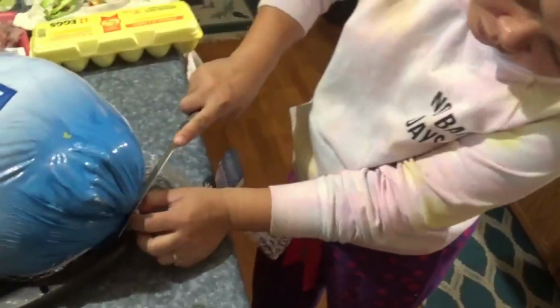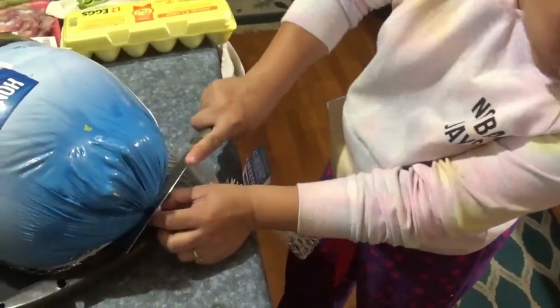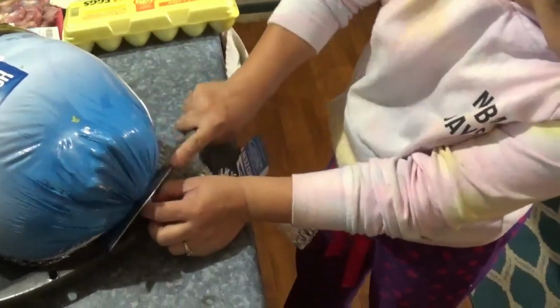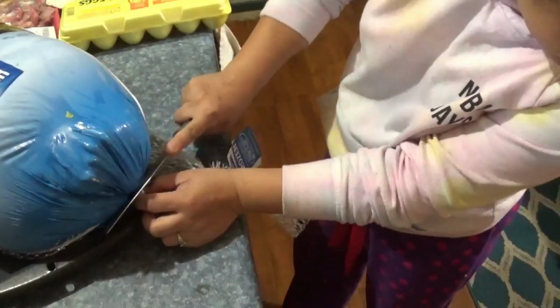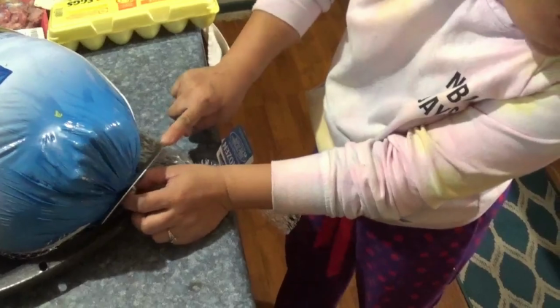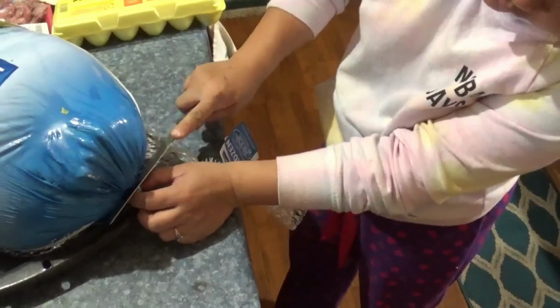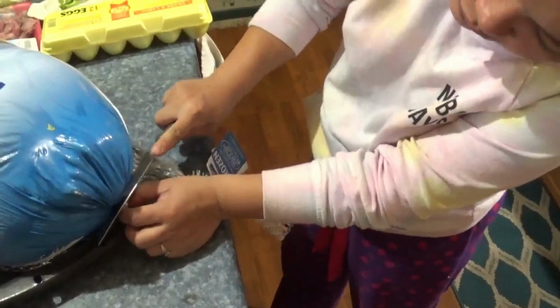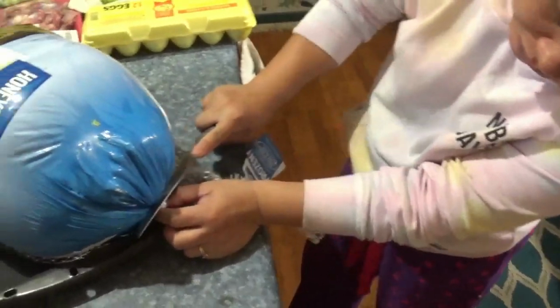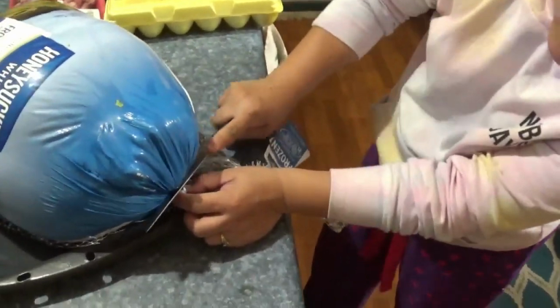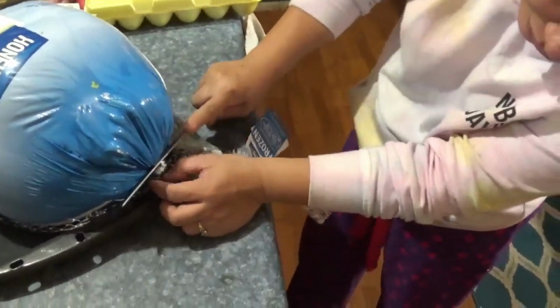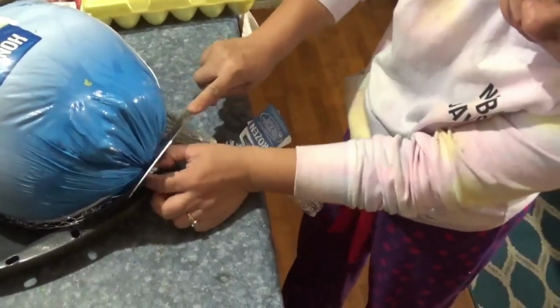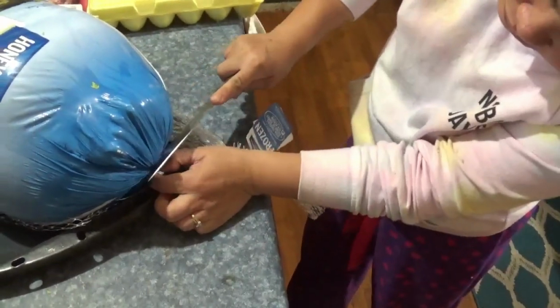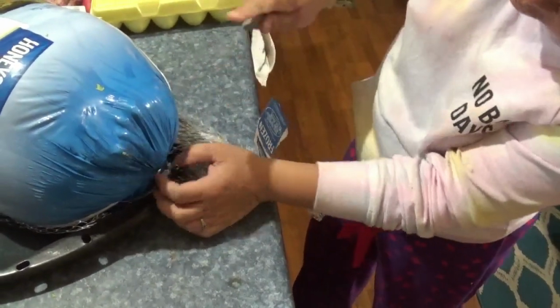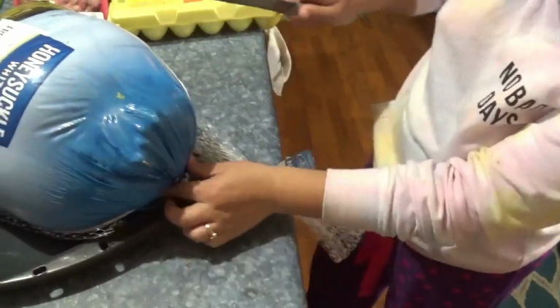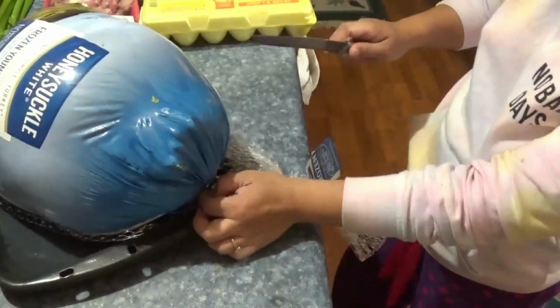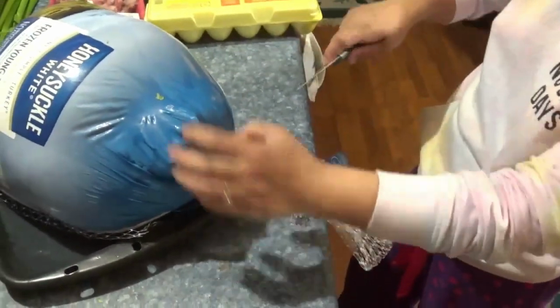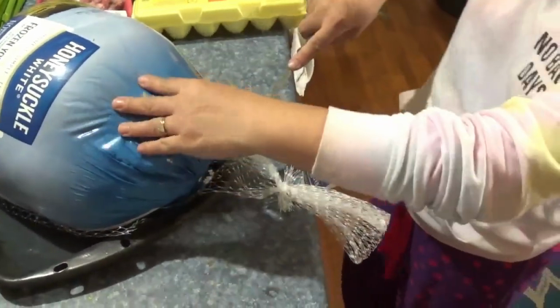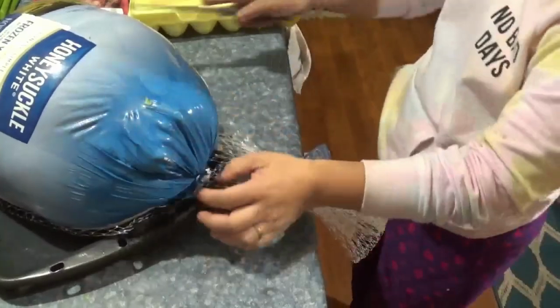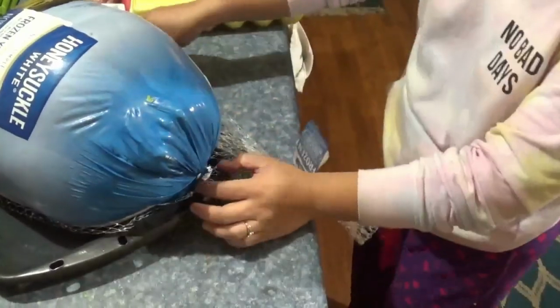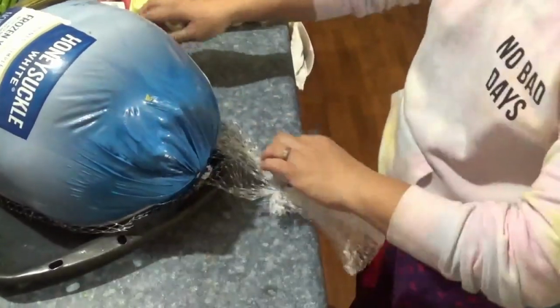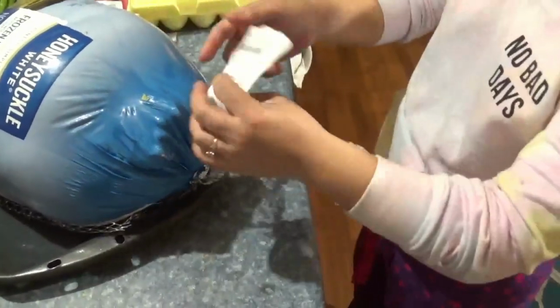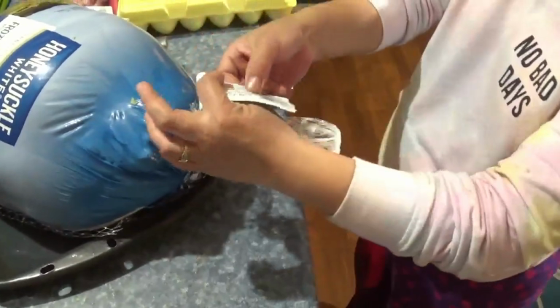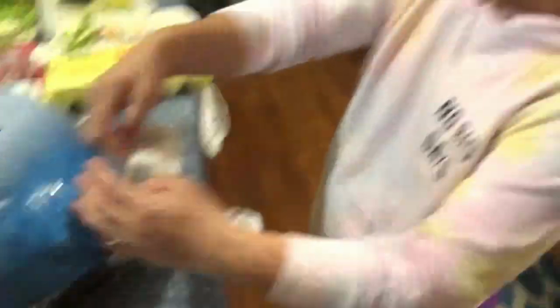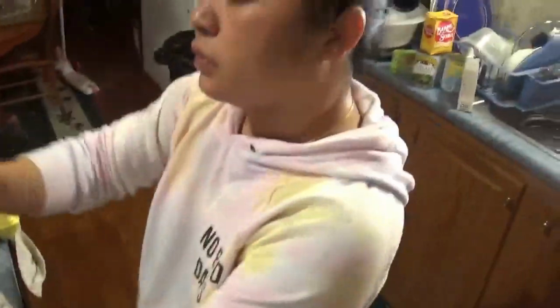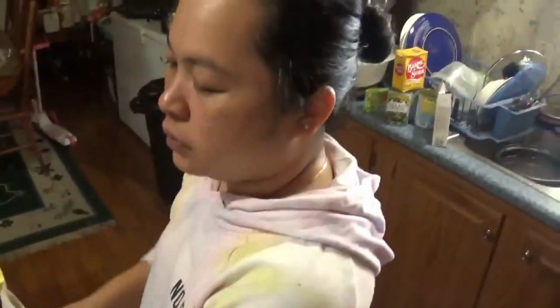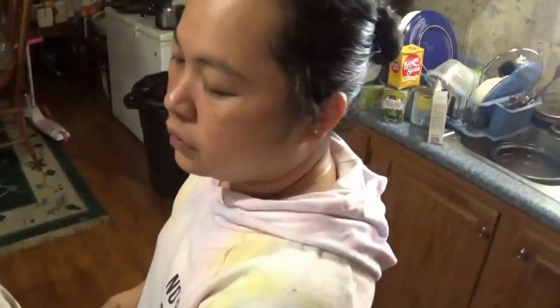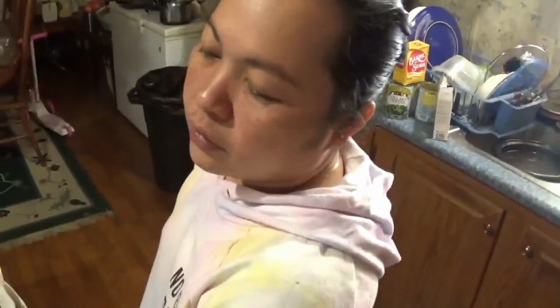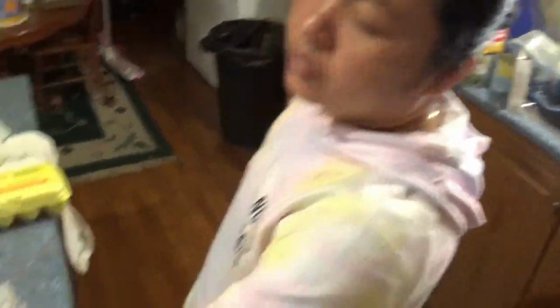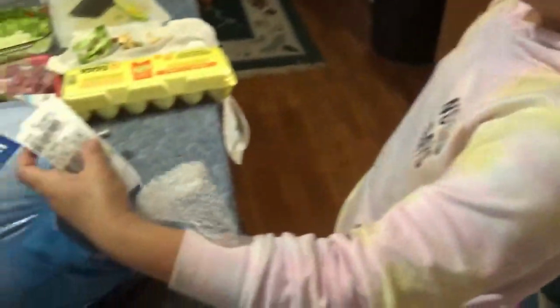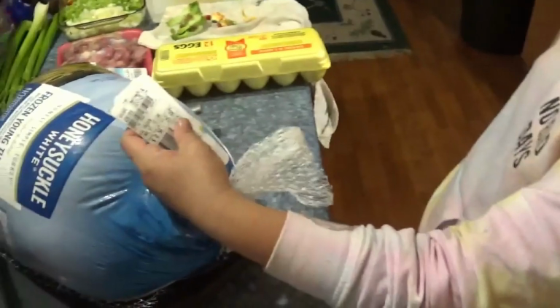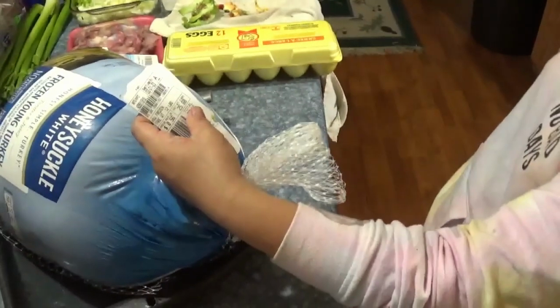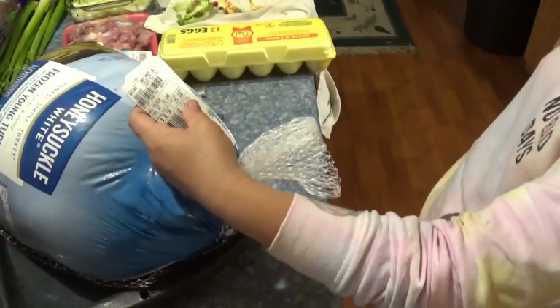Nadine, your mama's fixing to open this big chicken. Hey Grace, I was just looking at that tag. That tag said that turkey — do you think you got one big enough? Because it said that turkey weighed 25 pounds.